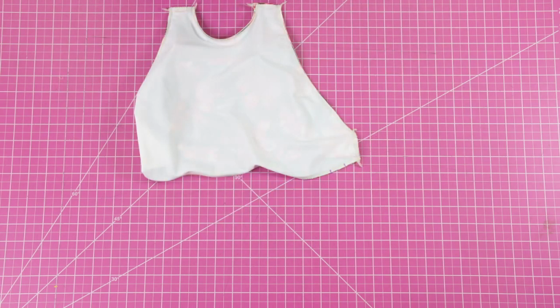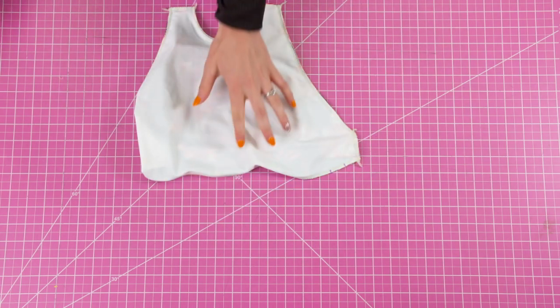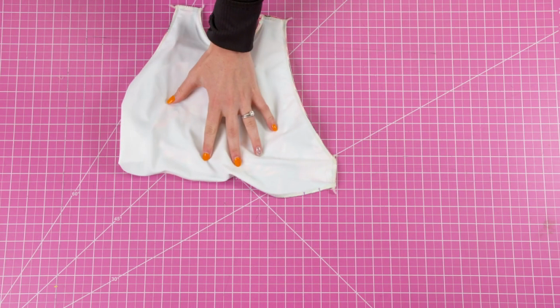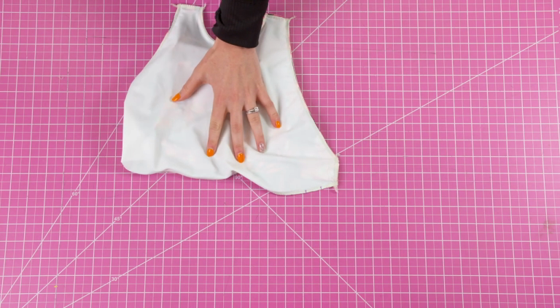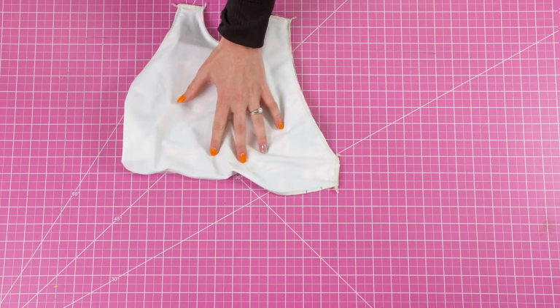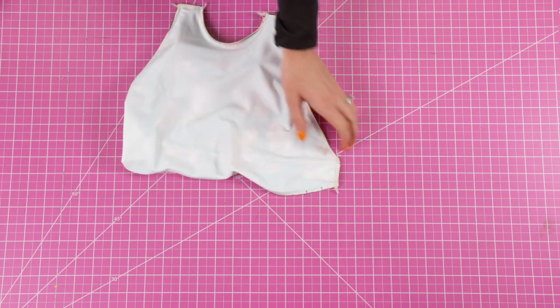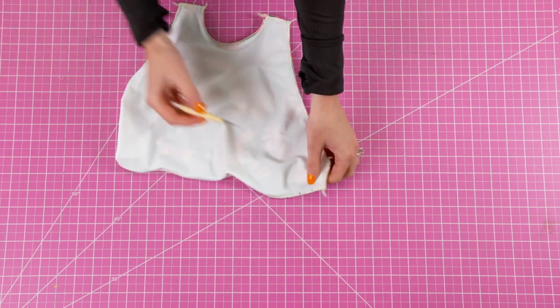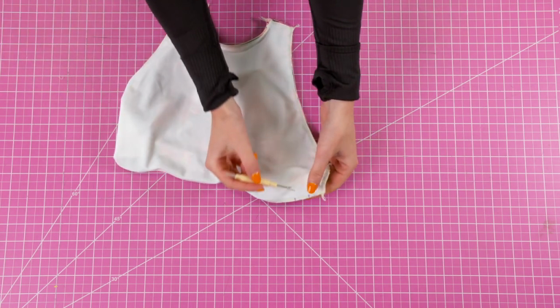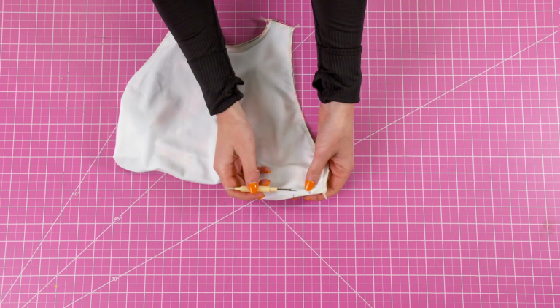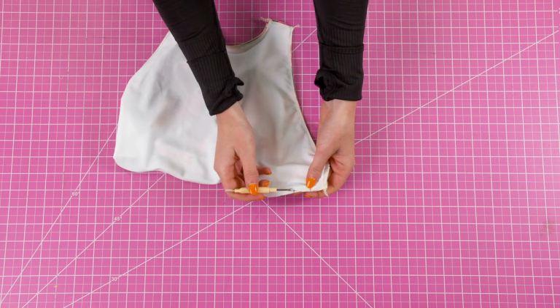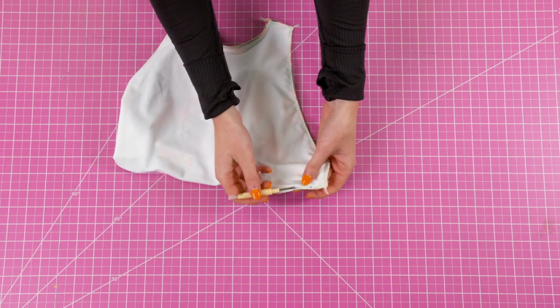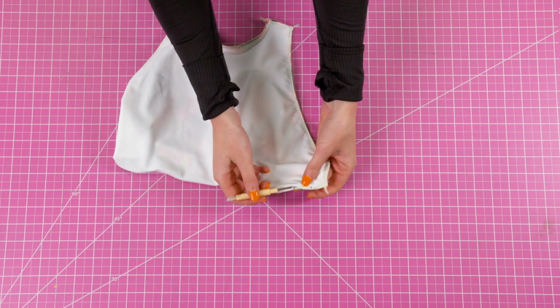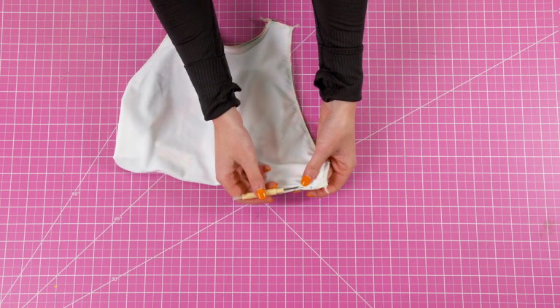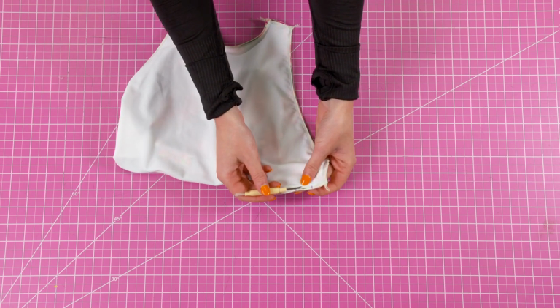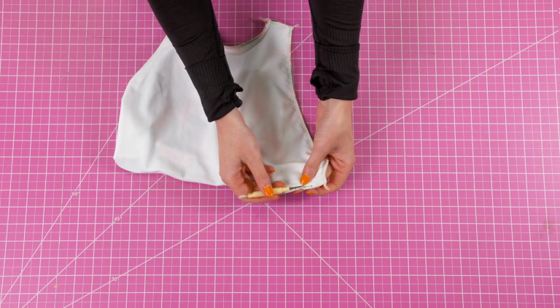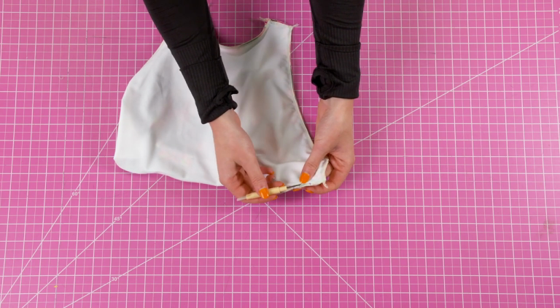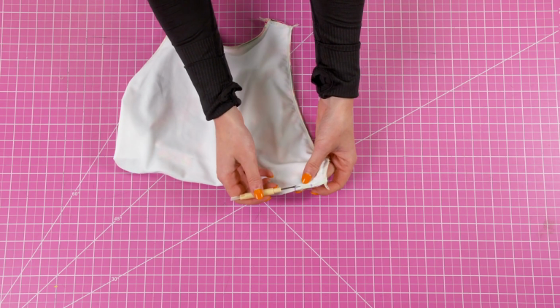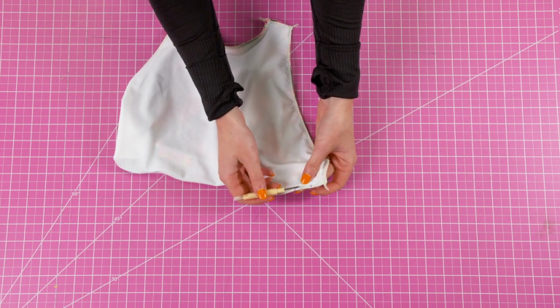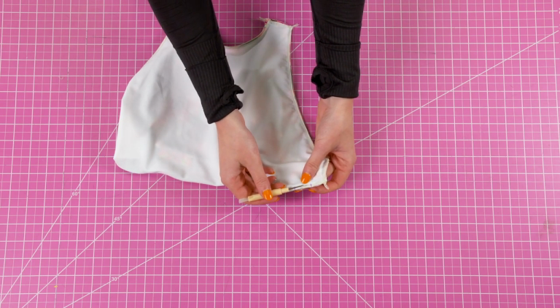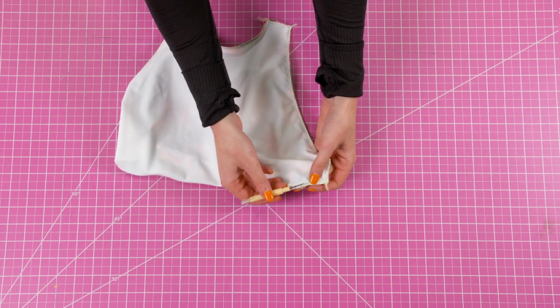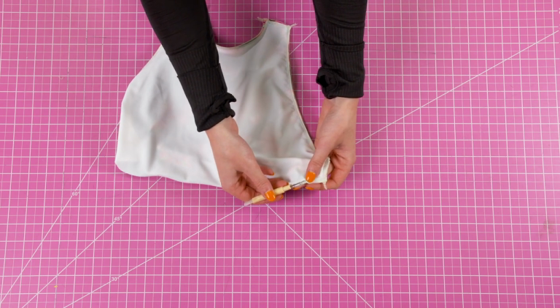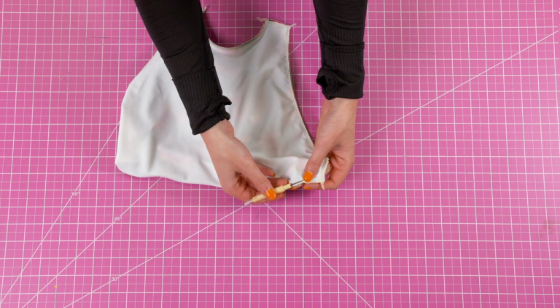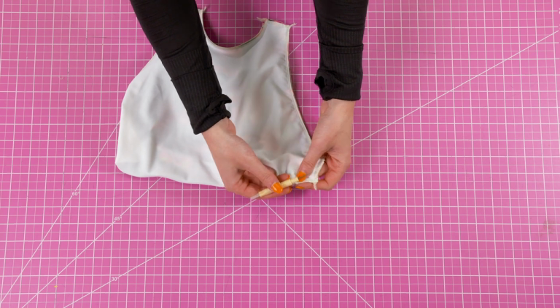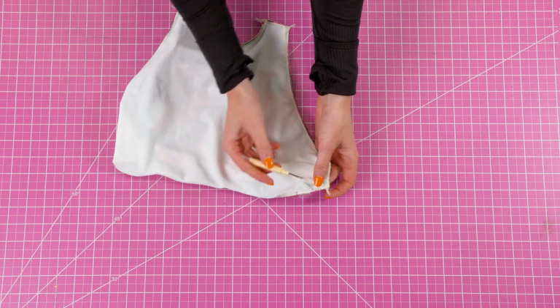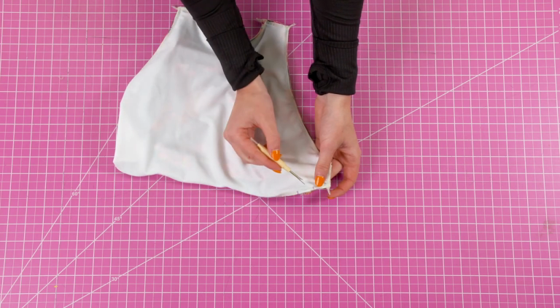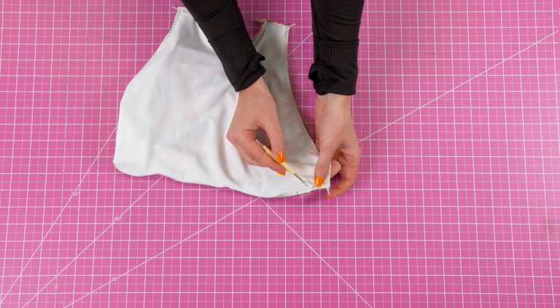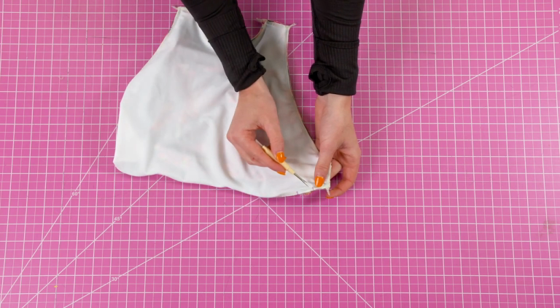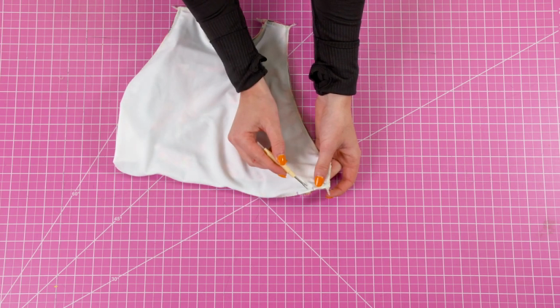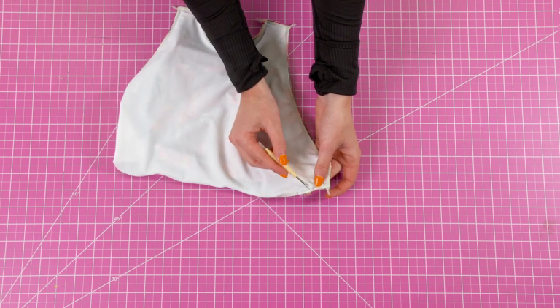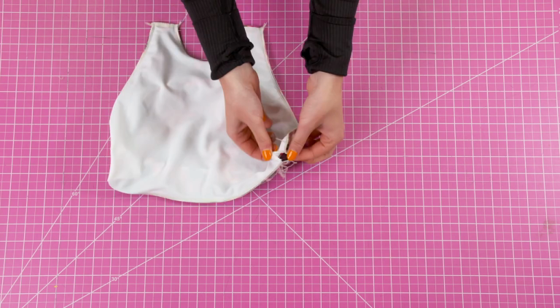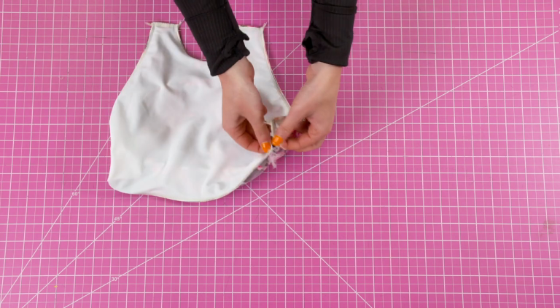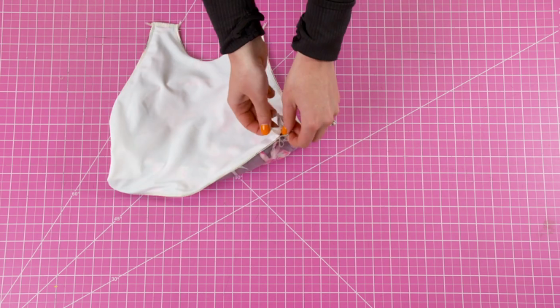Now the last step is taking the top all the way to the right side. To do this, you're going to seam rip a hole as small as you can make it somewhere discreet, and through that hole you're going to take everything to the right side.